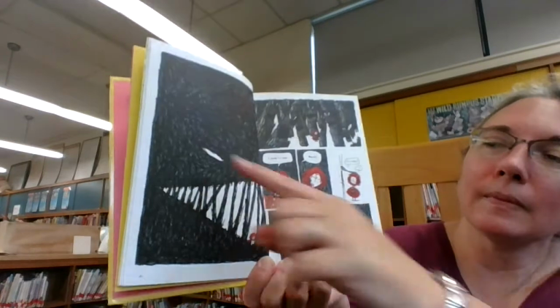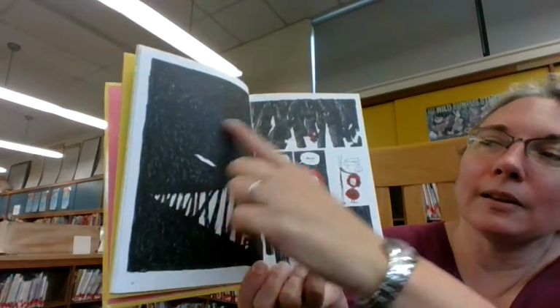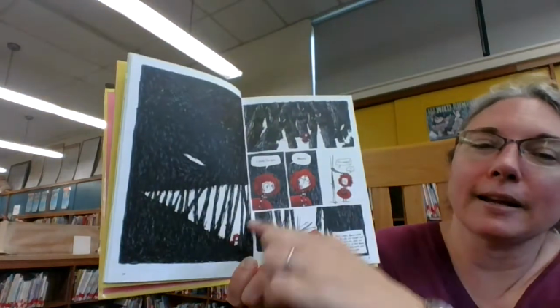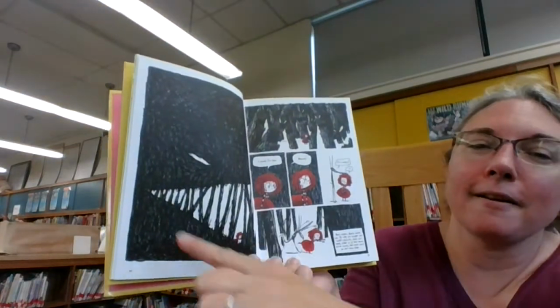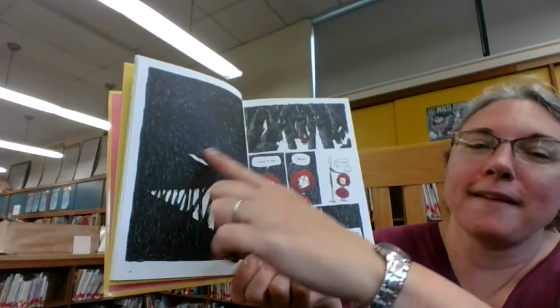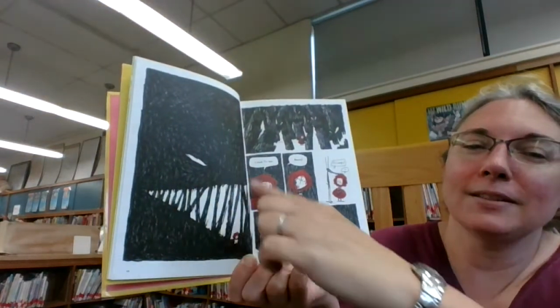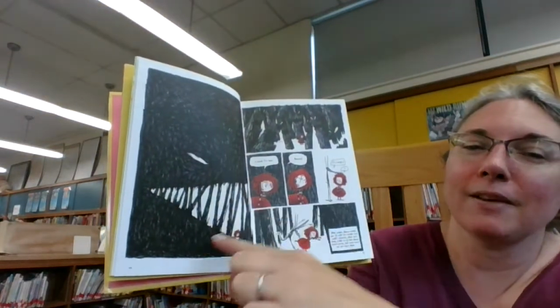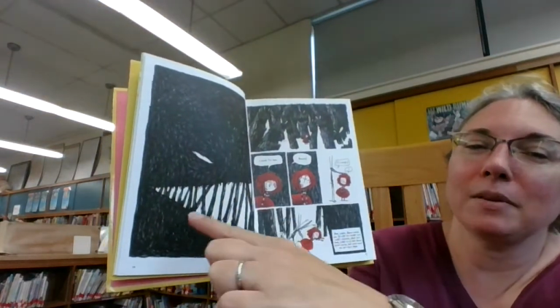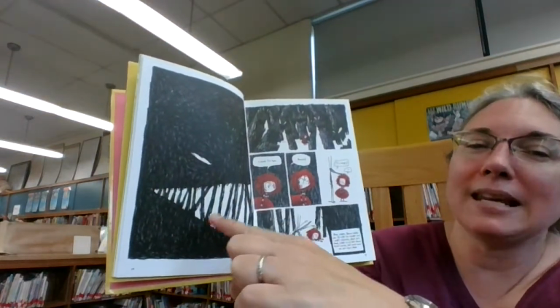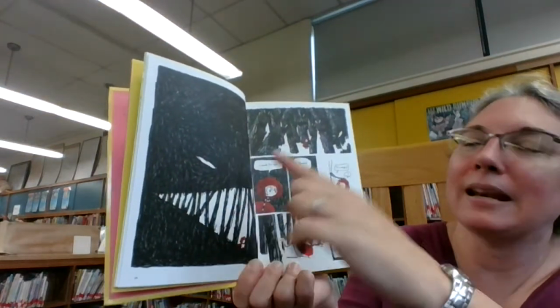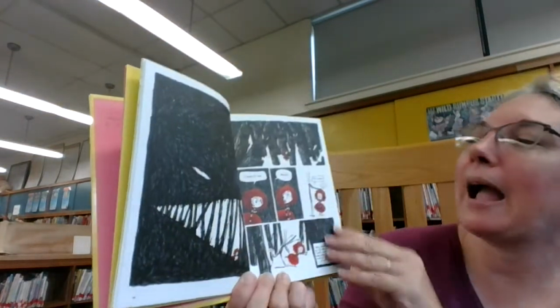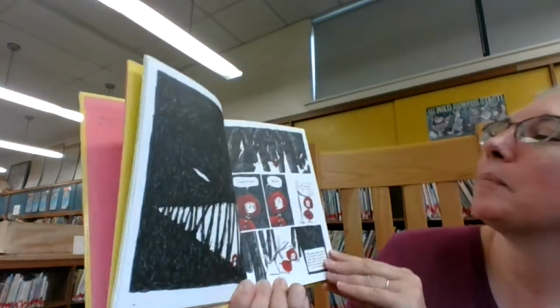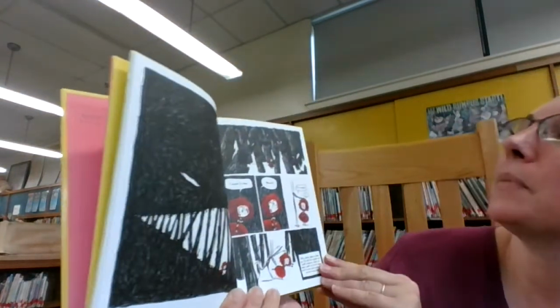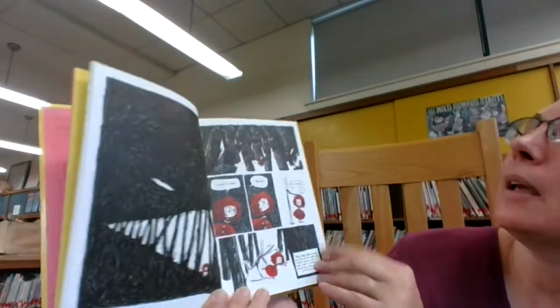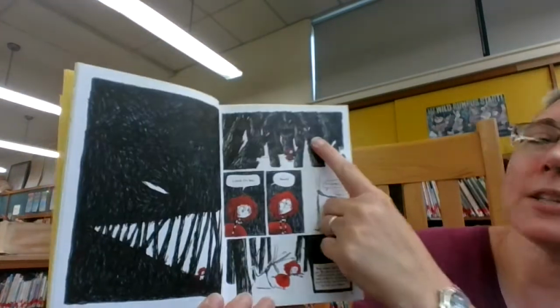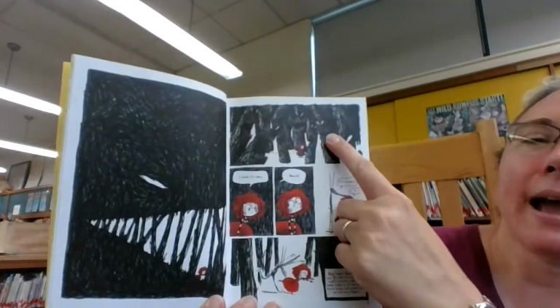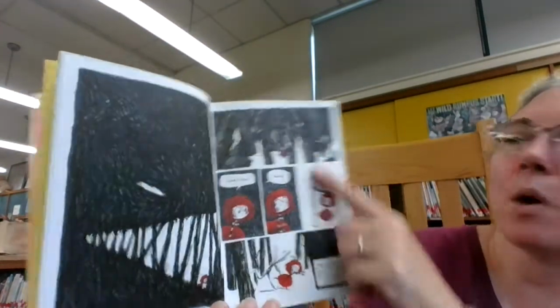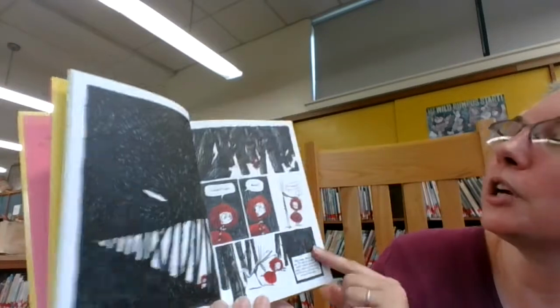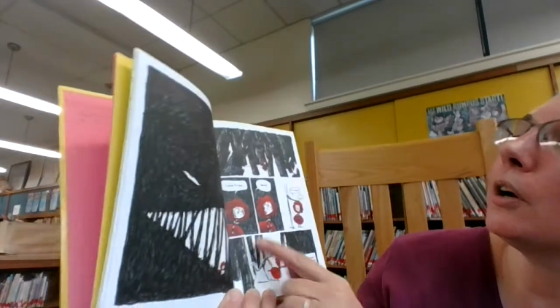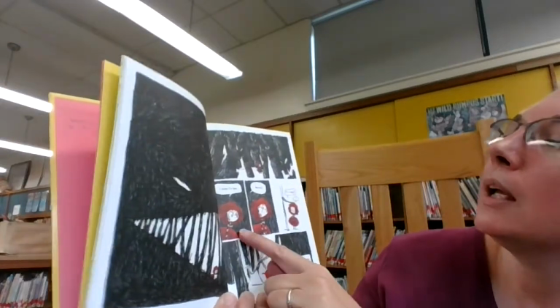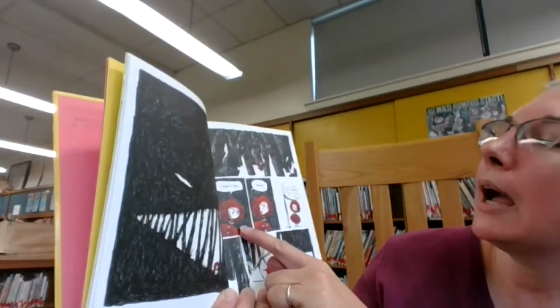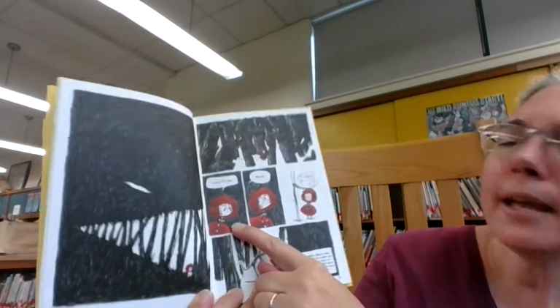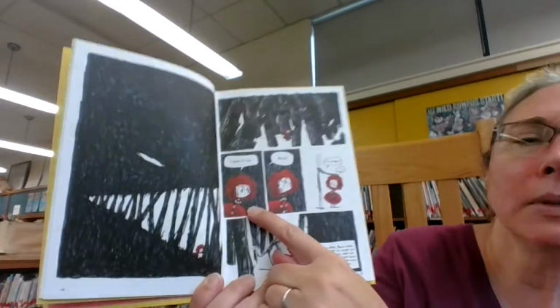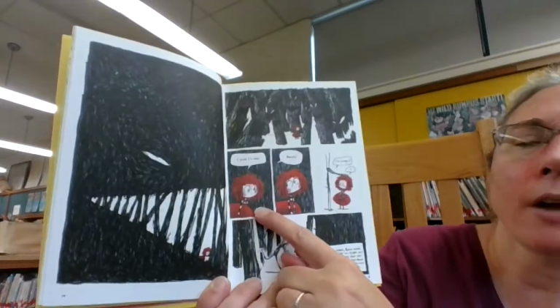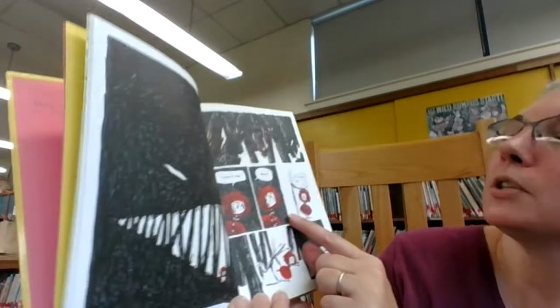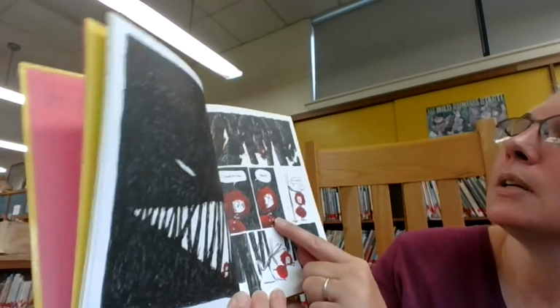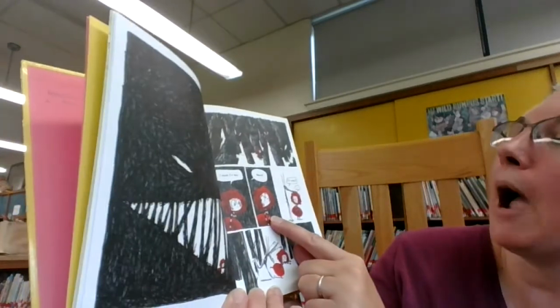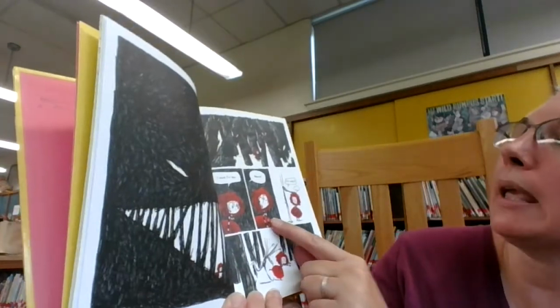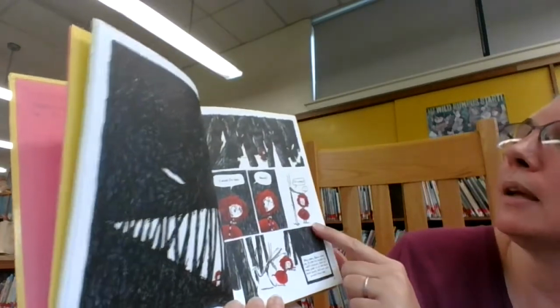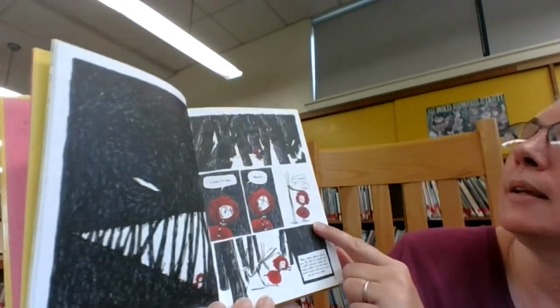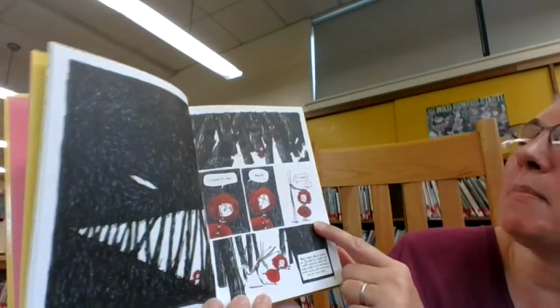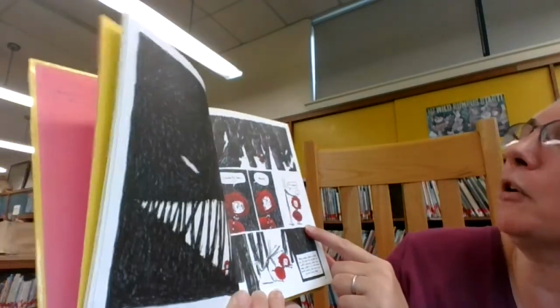Looks like a face, right? With teeth and an eye. And there's eyes watching her. I think I'm lost. Howdy. I'm hungry.